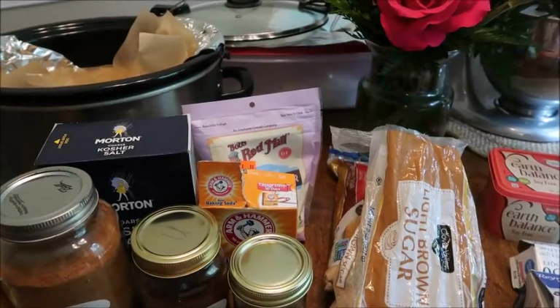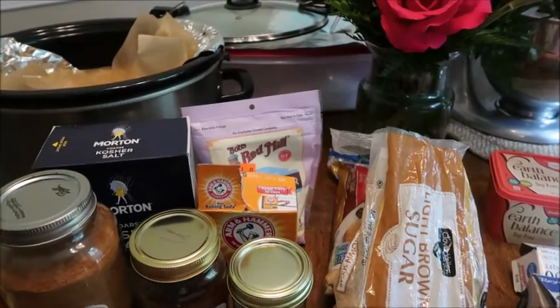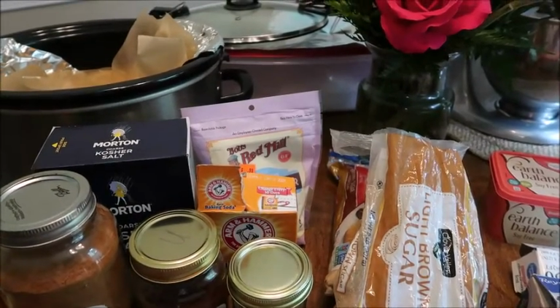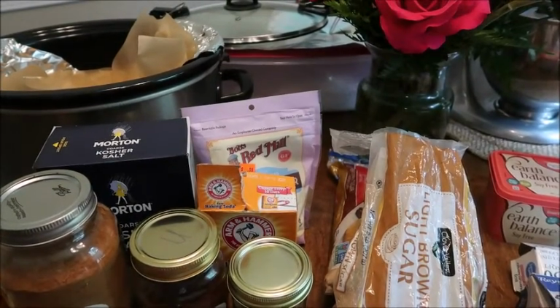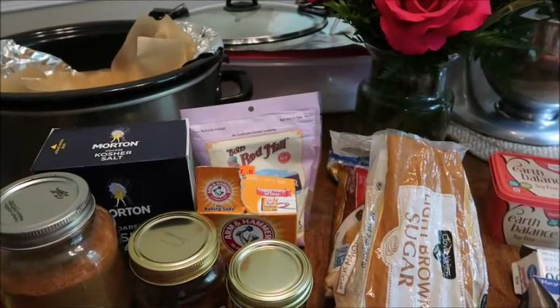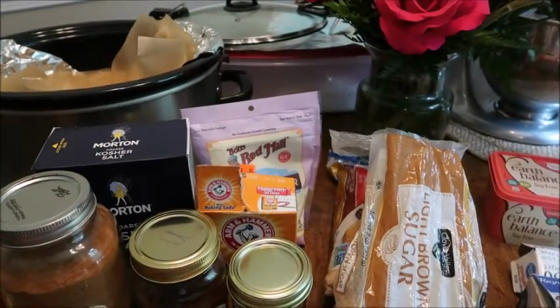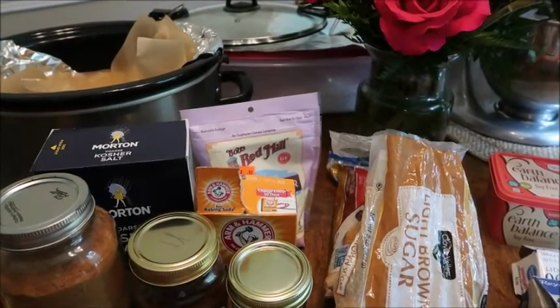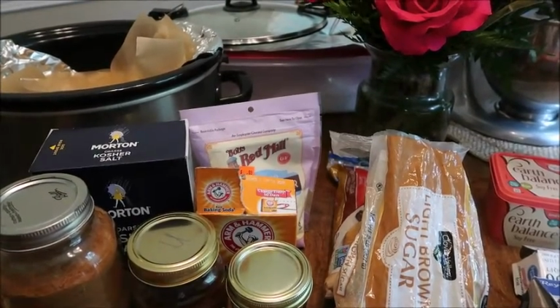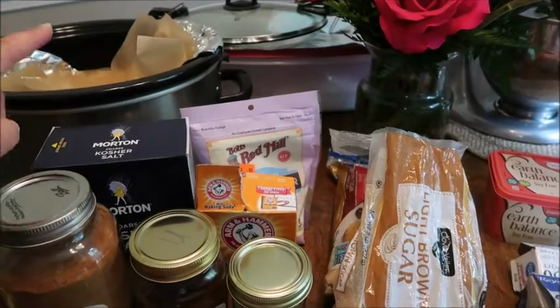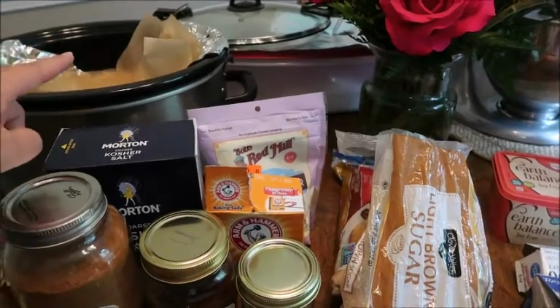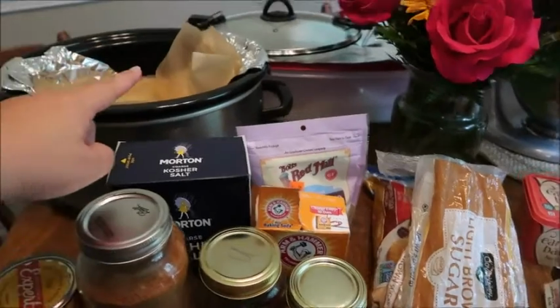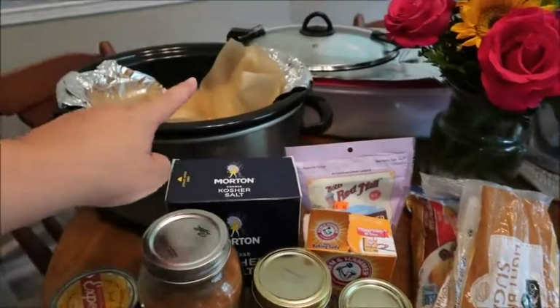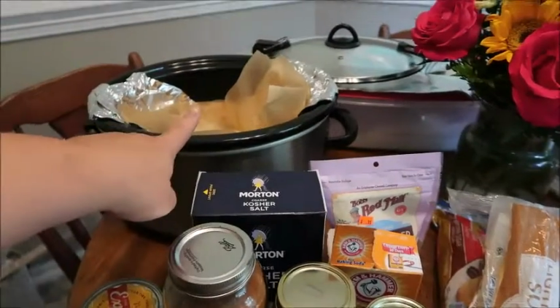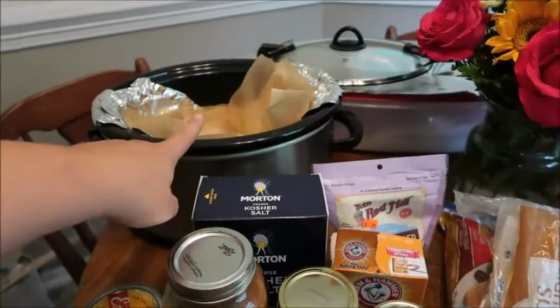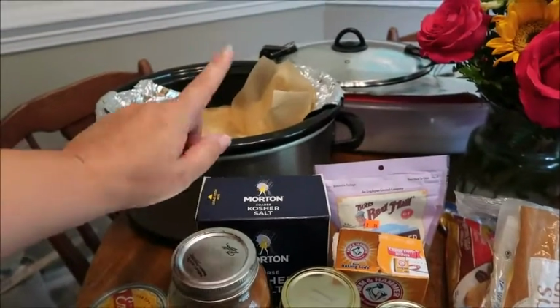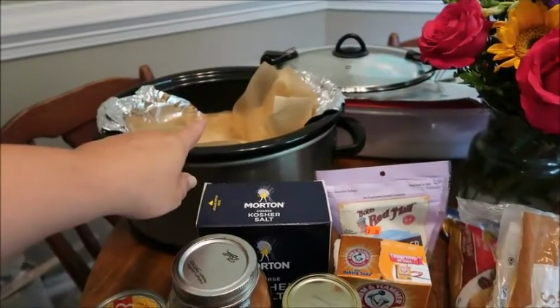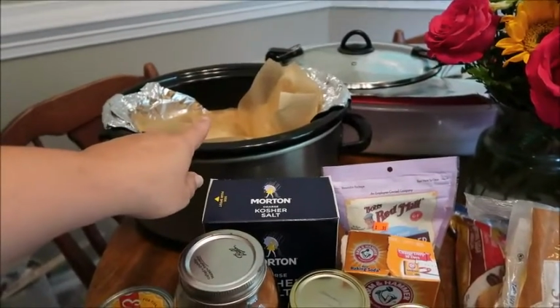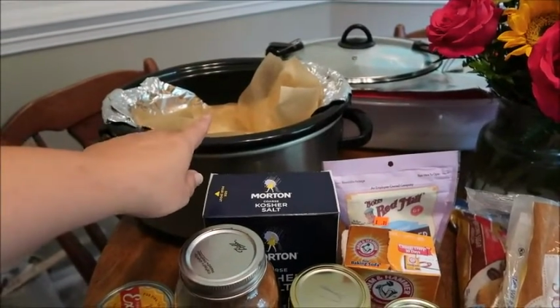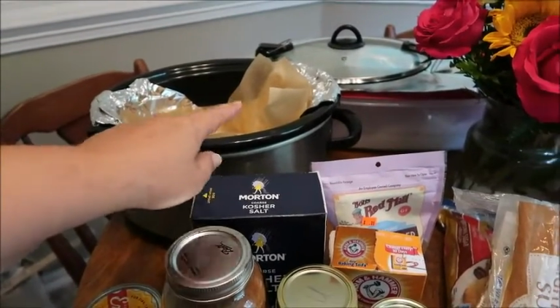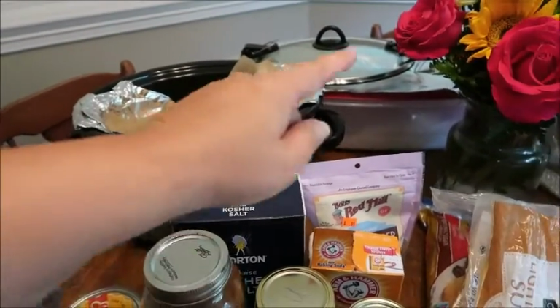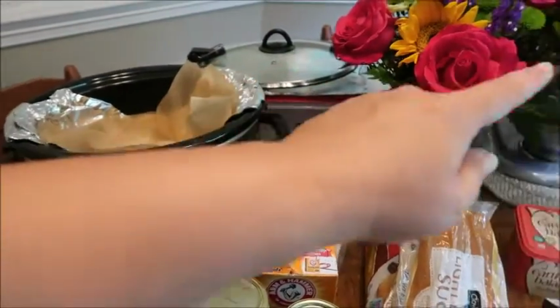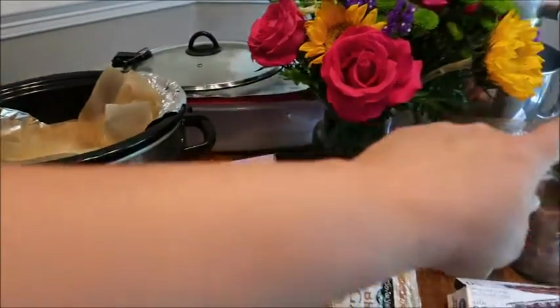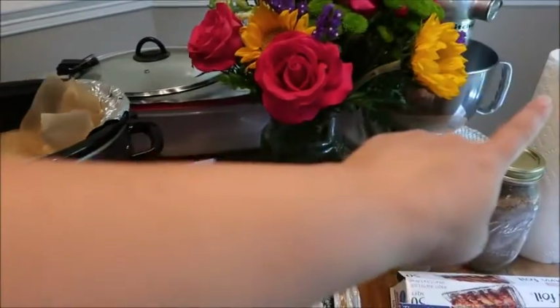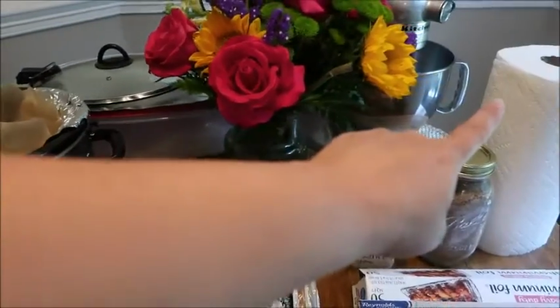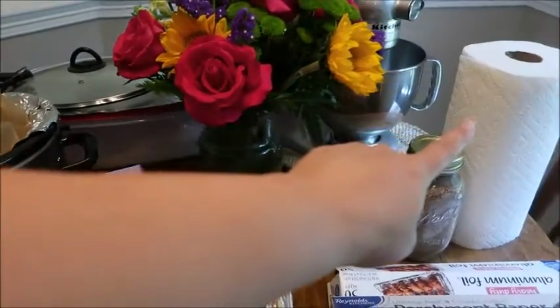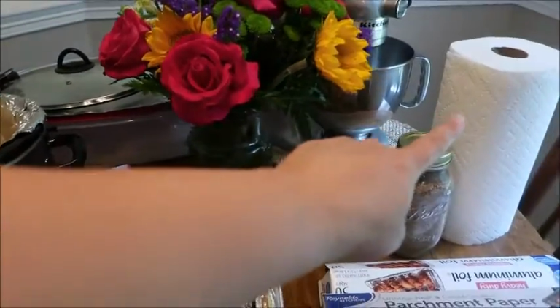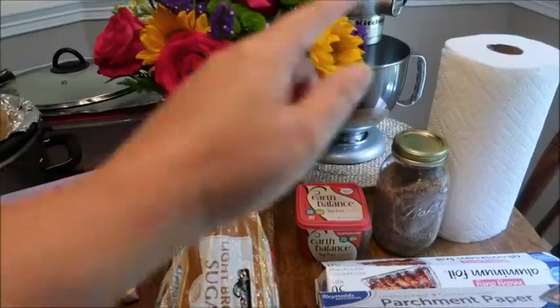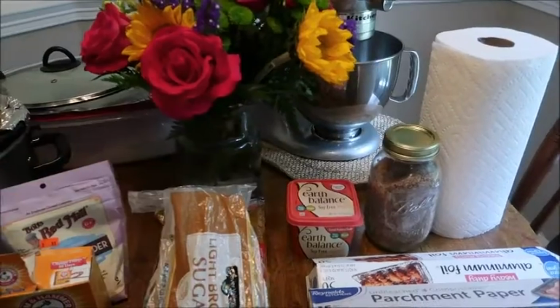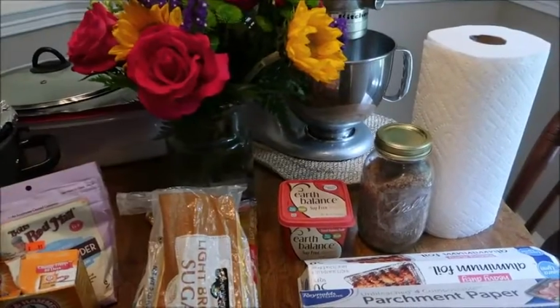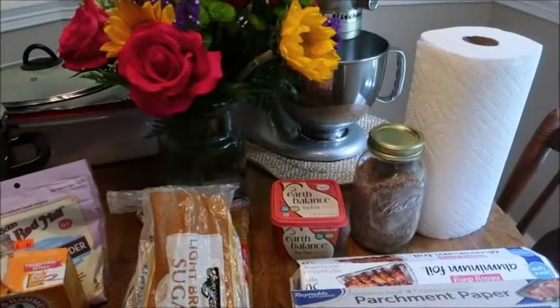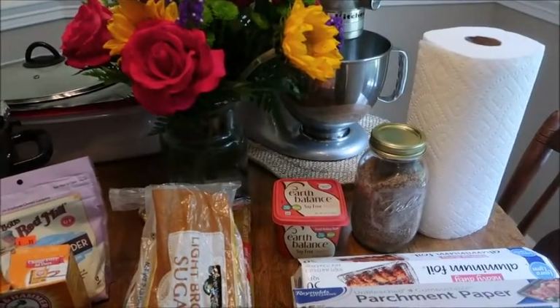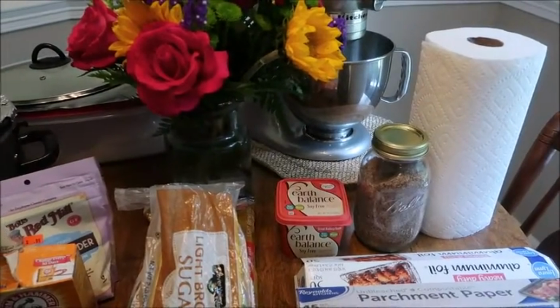I do want to mention that for this recipe, you will need foil. I recommend parchment paper and paper towels or a hand towel.